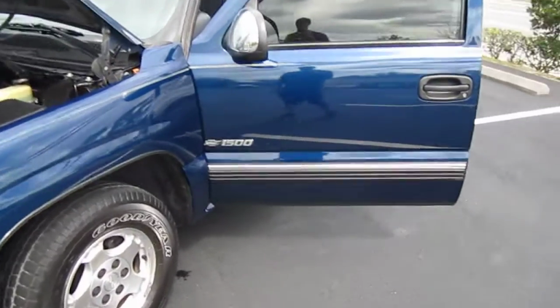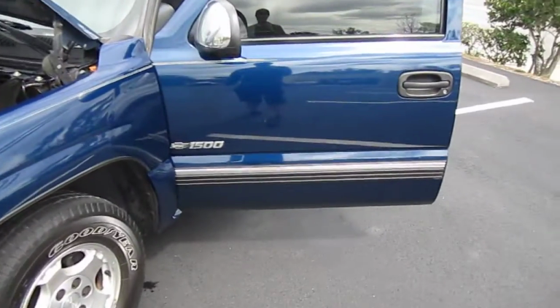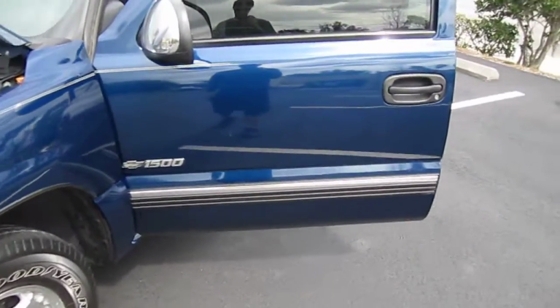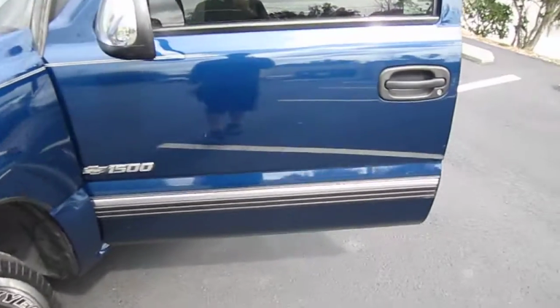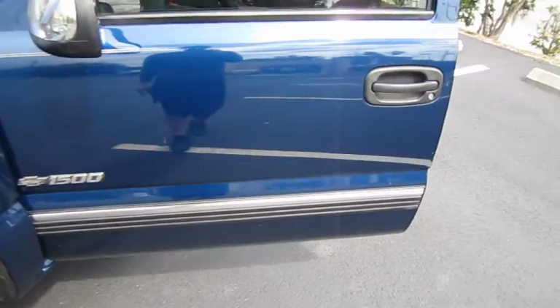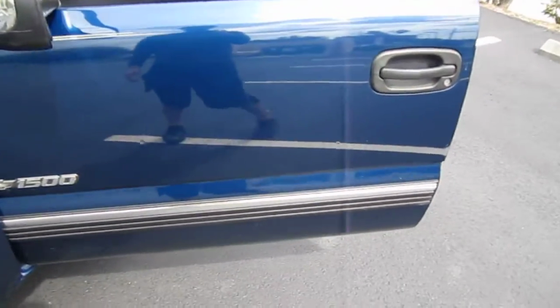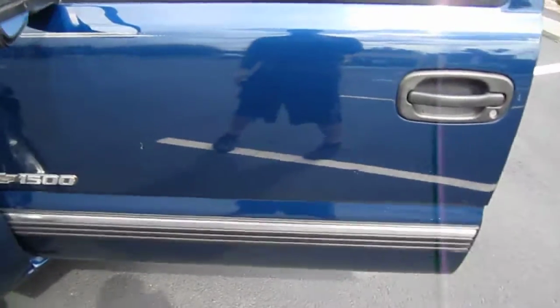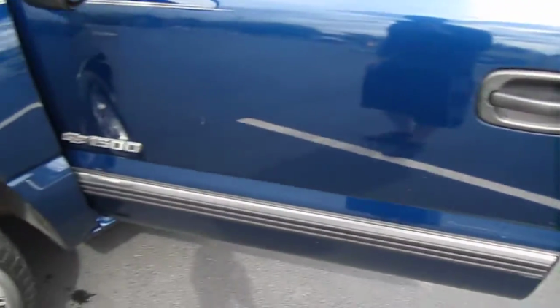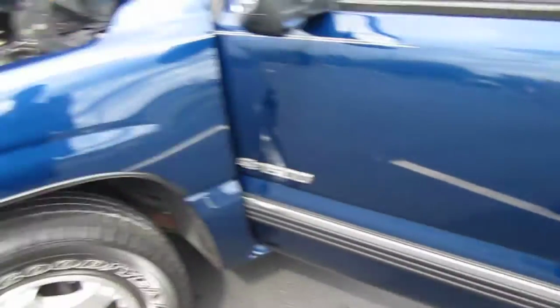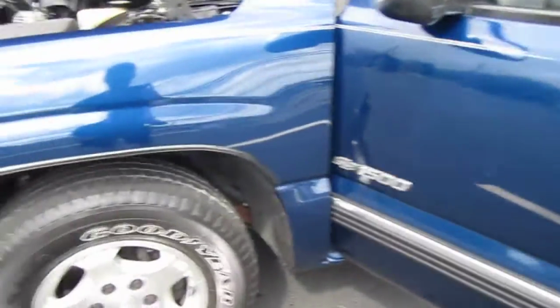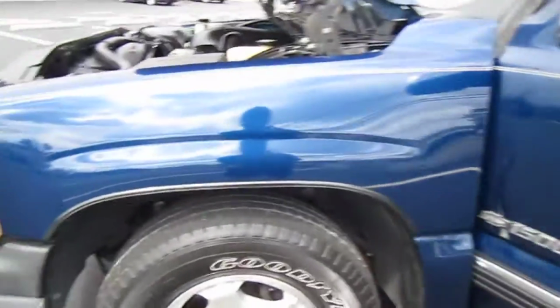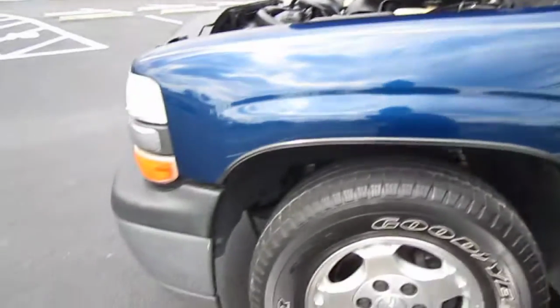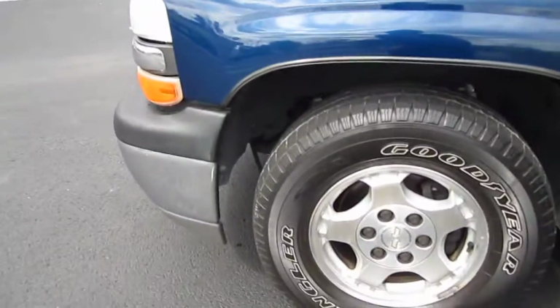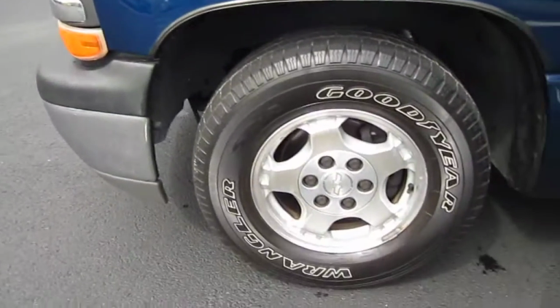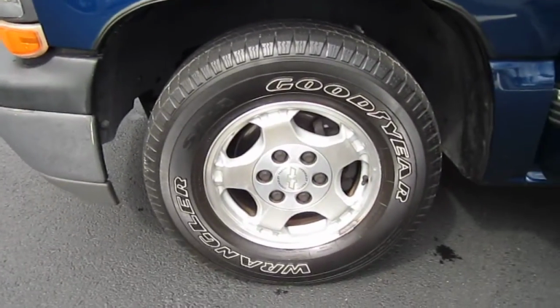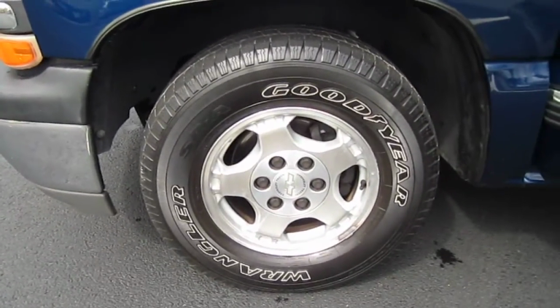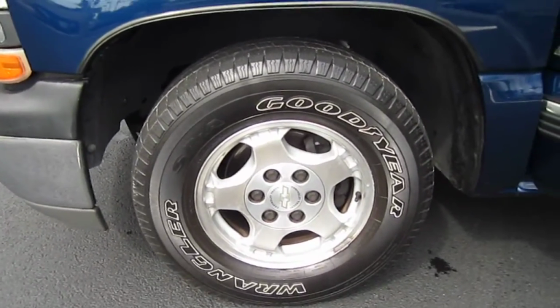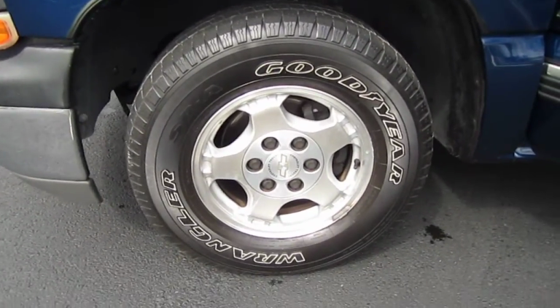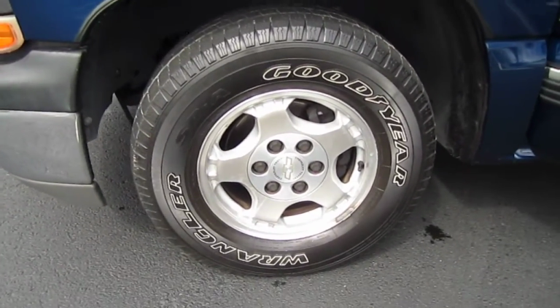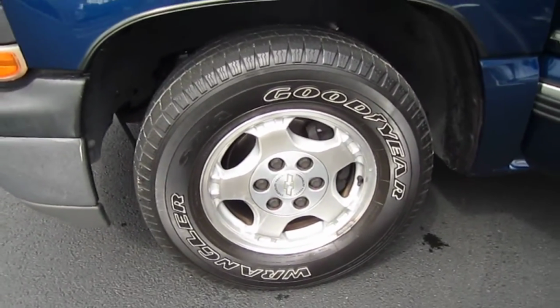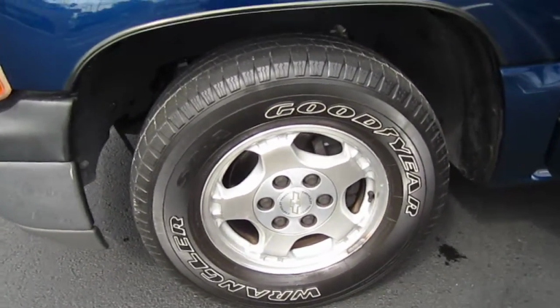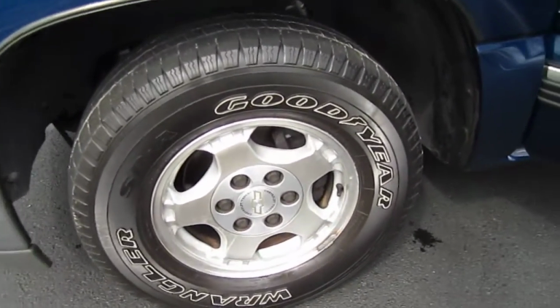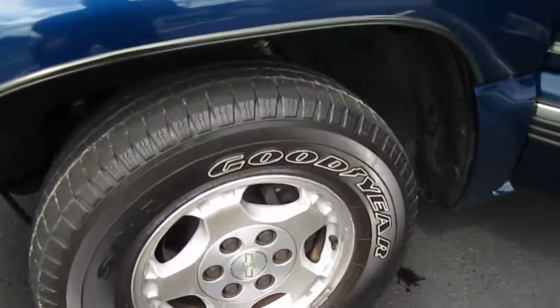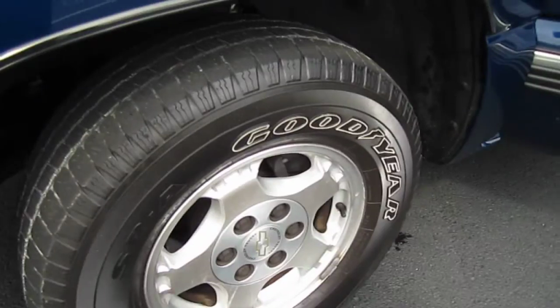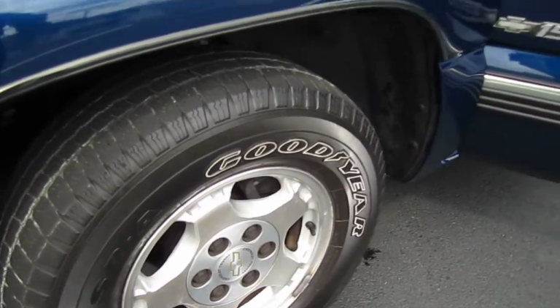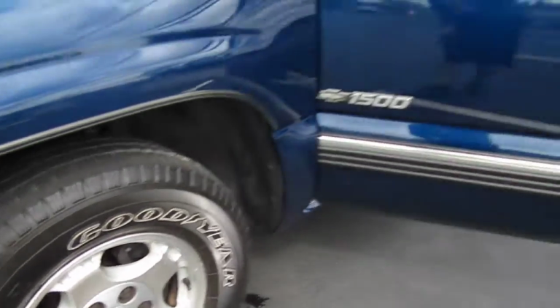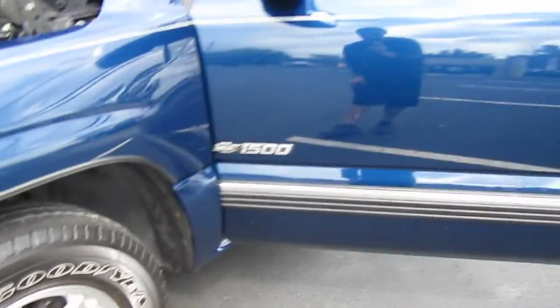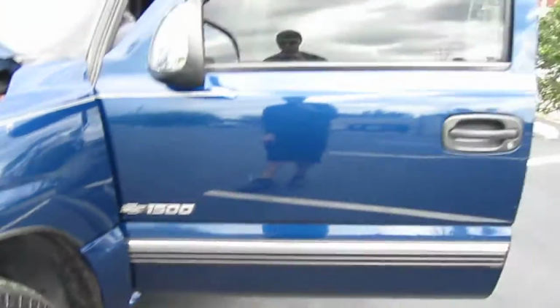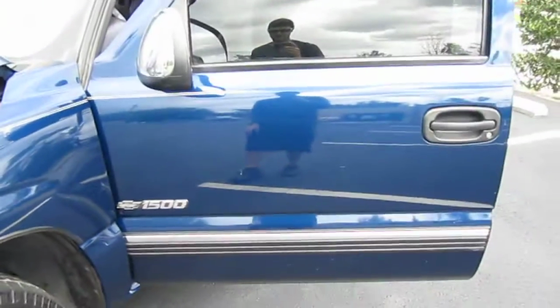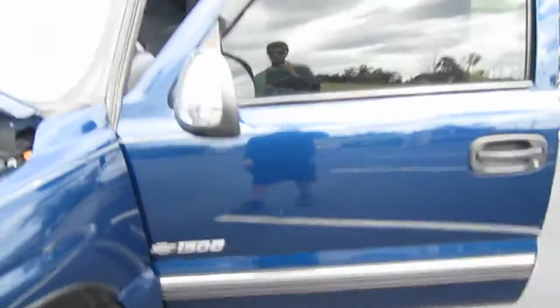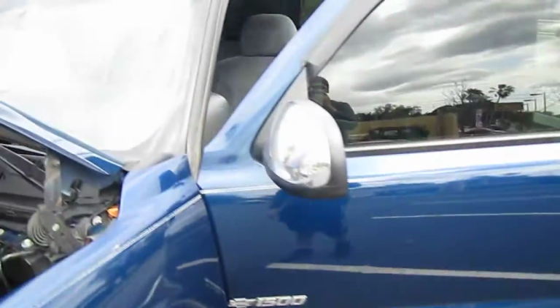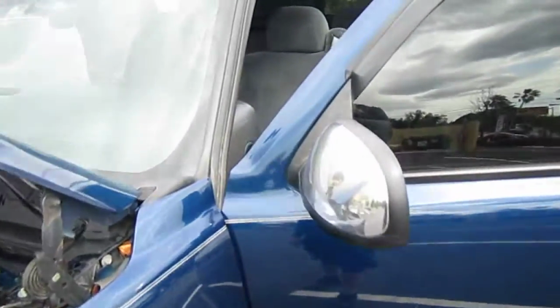This is not to be confused with a crew cab — it just has four opening doors on its extended cab. It has very nice Goodyear Wrangler tires up front, probably about 50%. Beautiful blue paint.